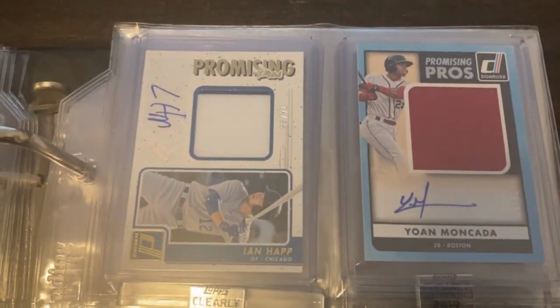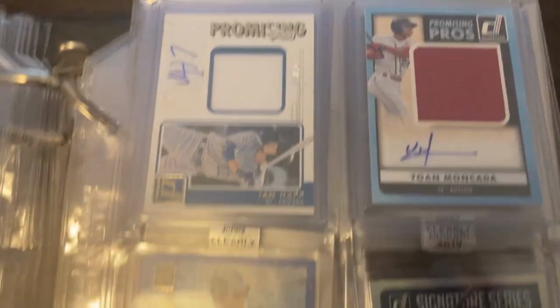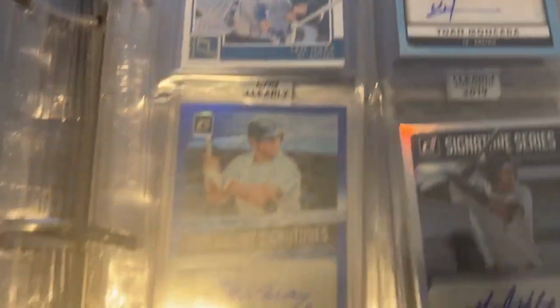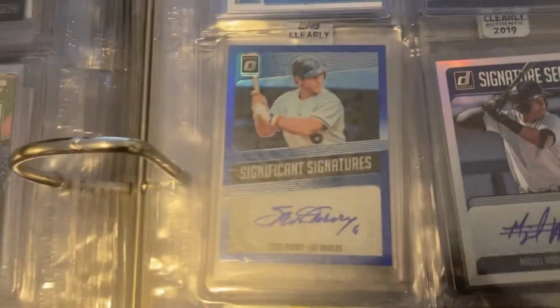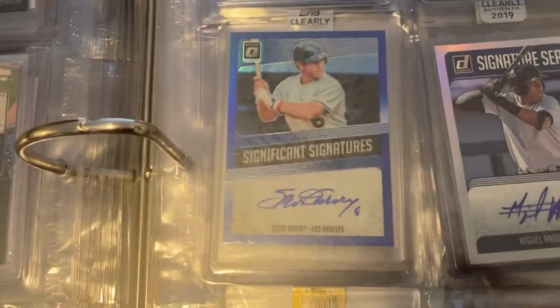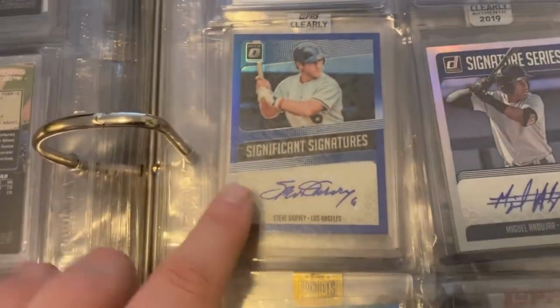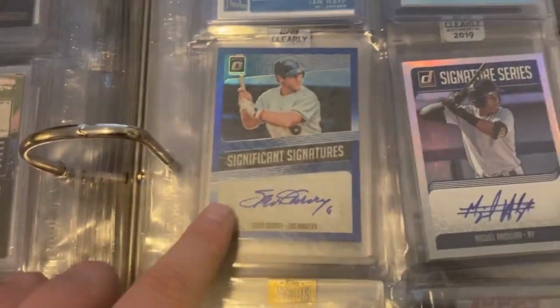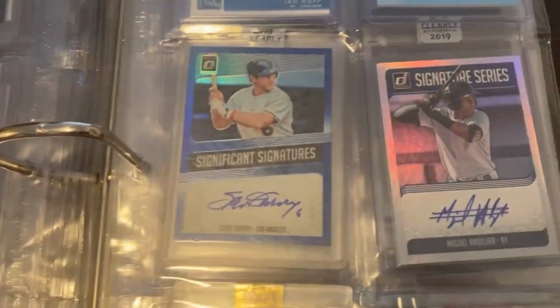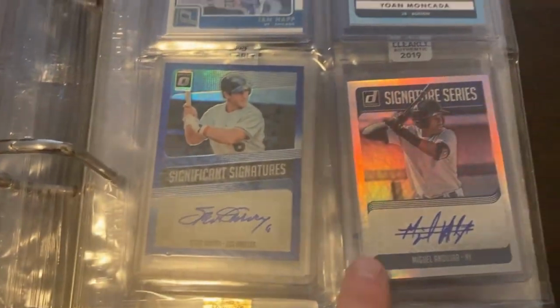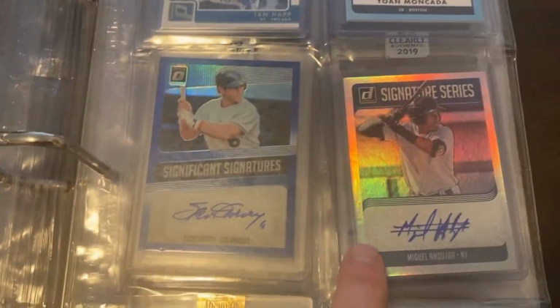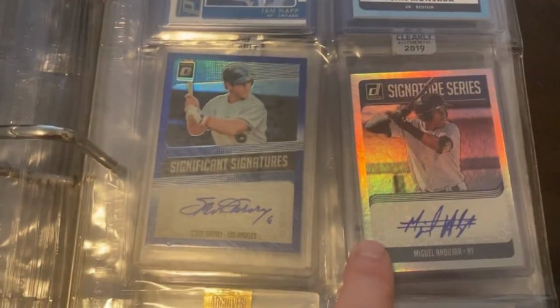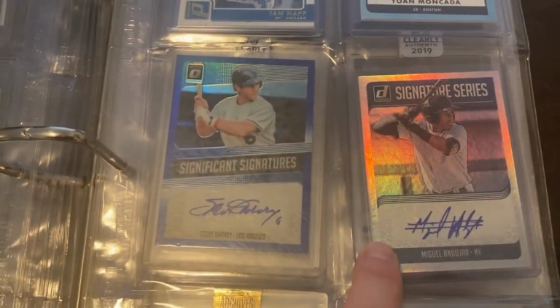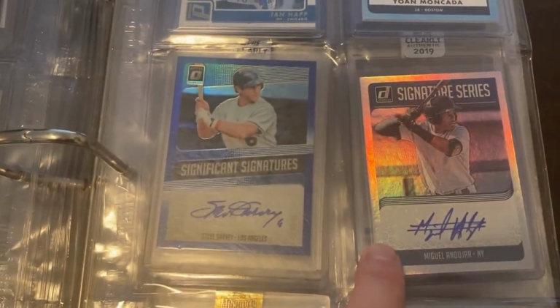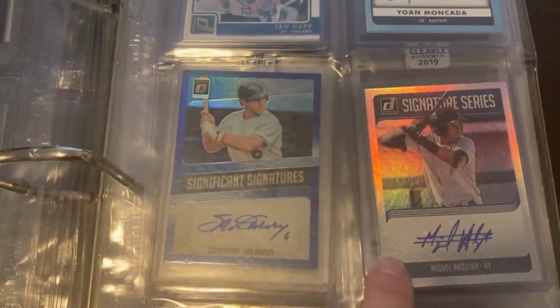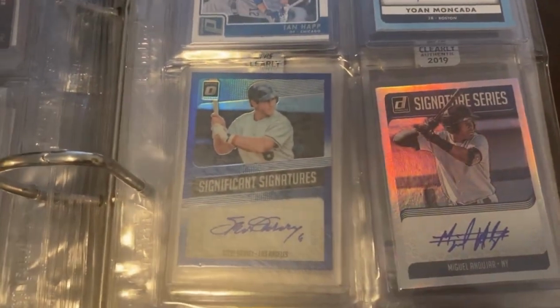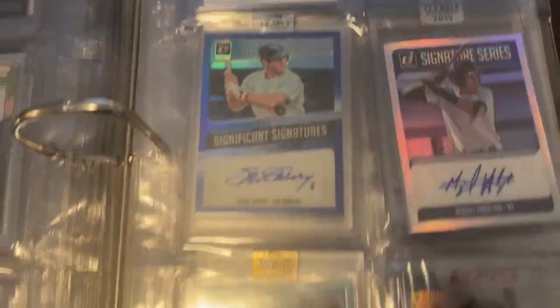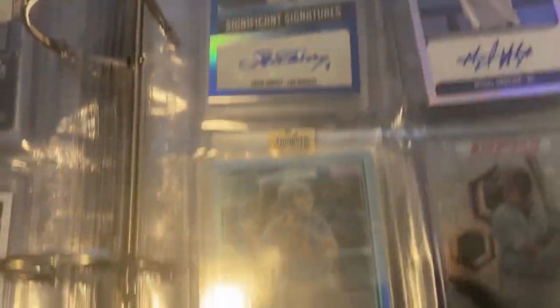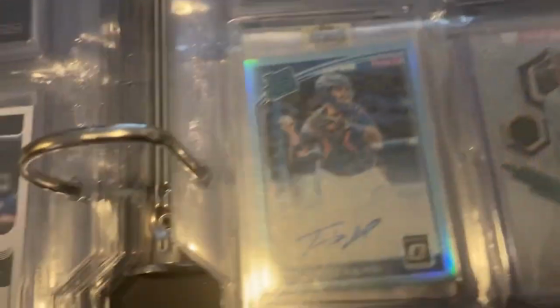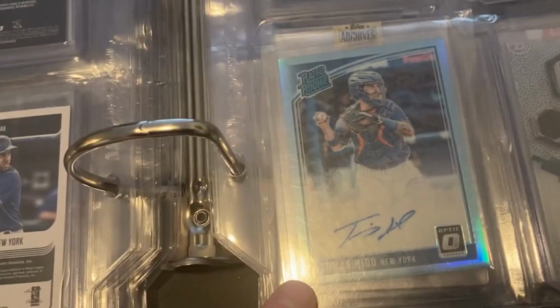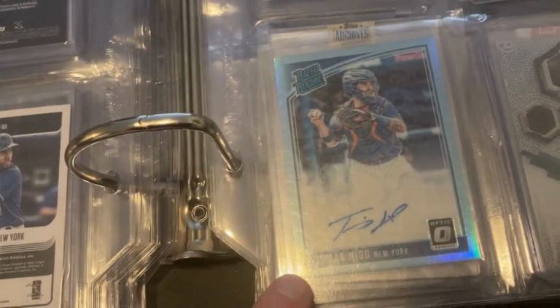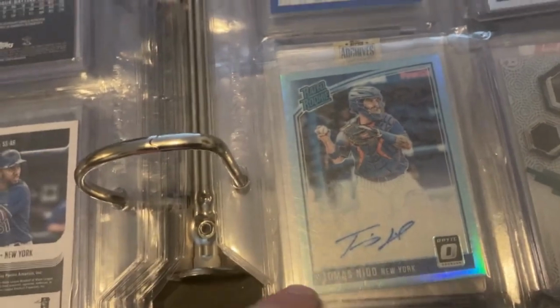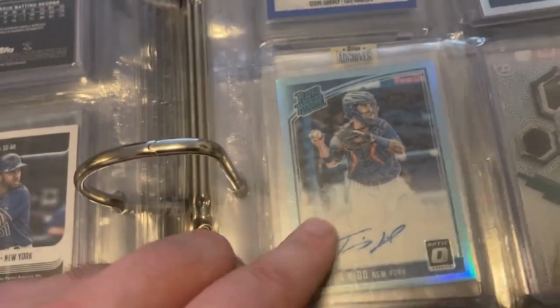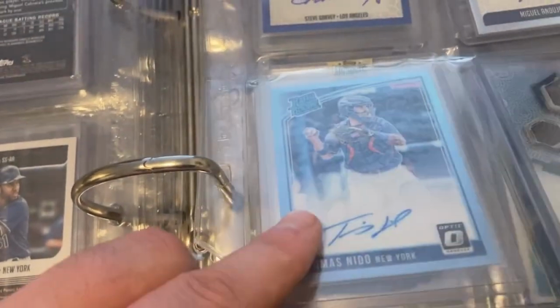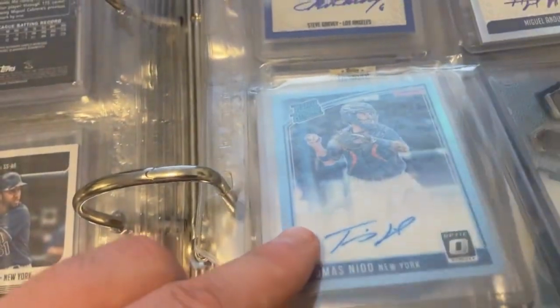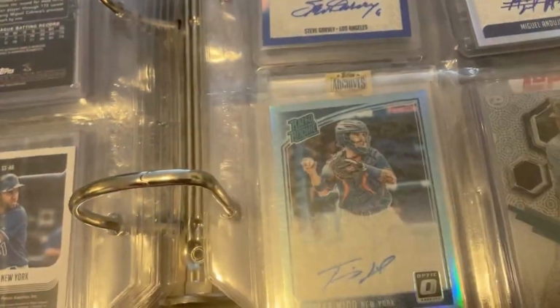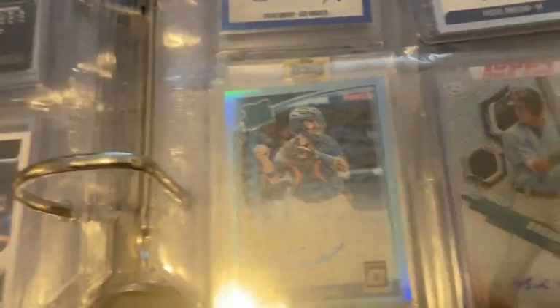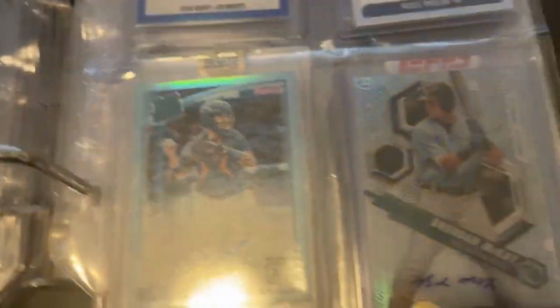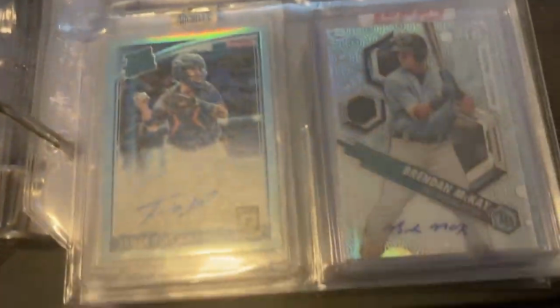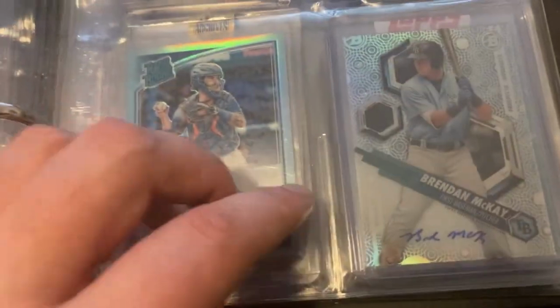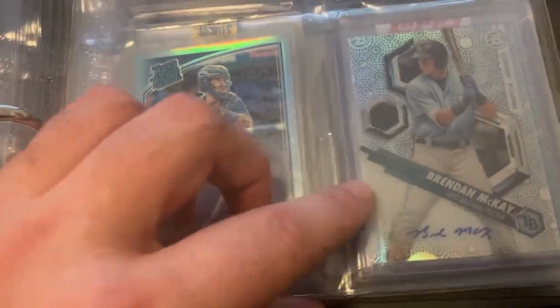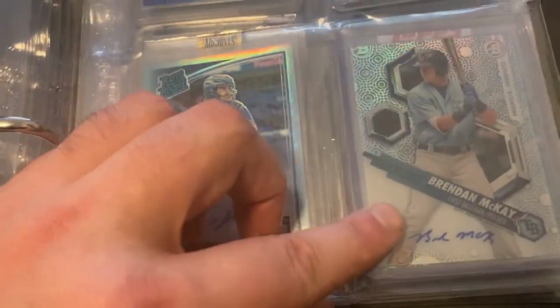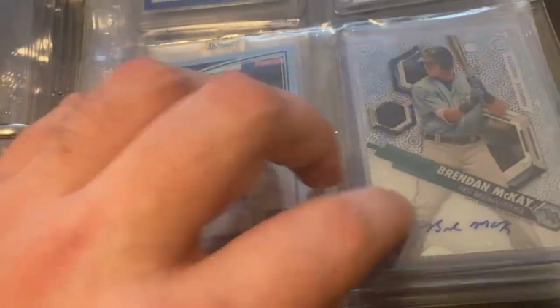The next page we have an Ian Happ autograph and jersey, Yan Gomes, Steve Garvey, Miguel Andujar Yankees bust, Thomas Nido — probably not the most desirable card right now — and then we have a Brendan McKay autograph.